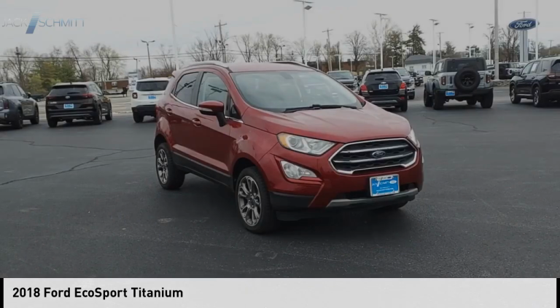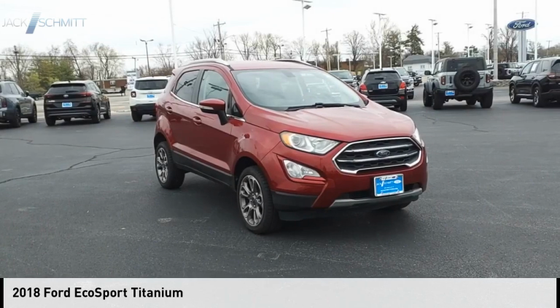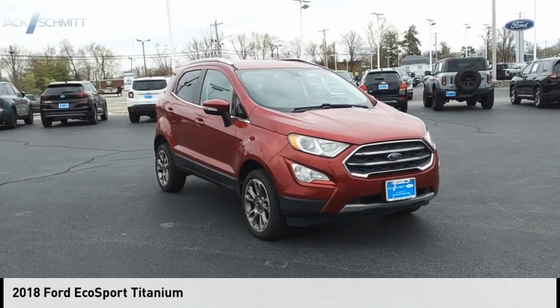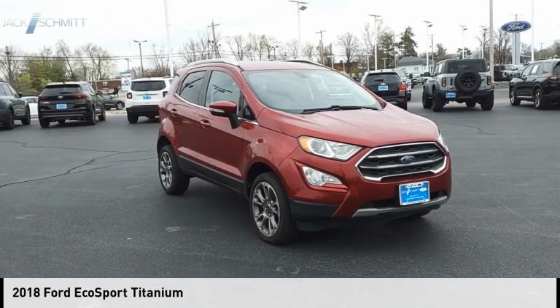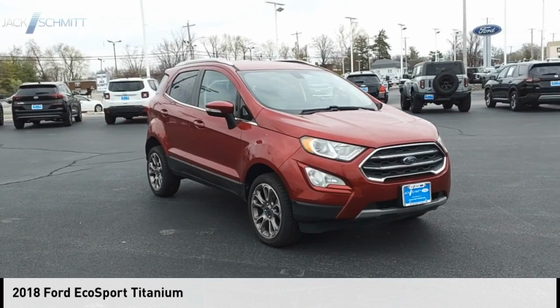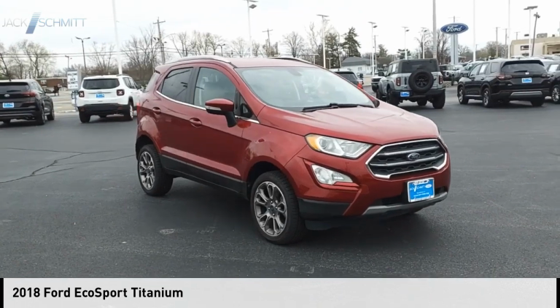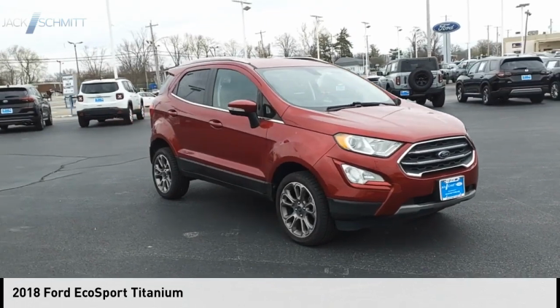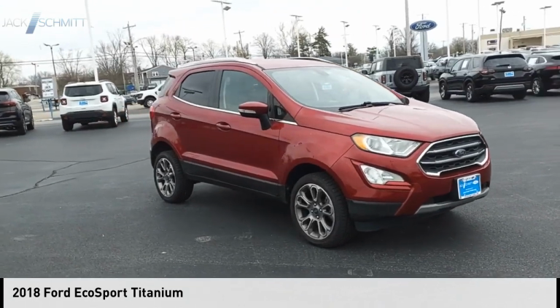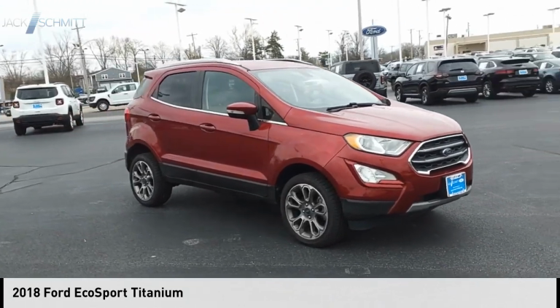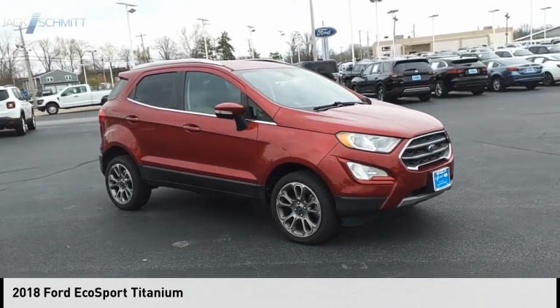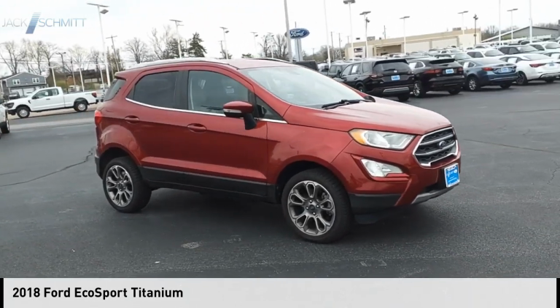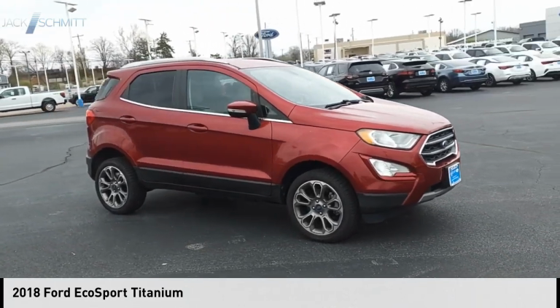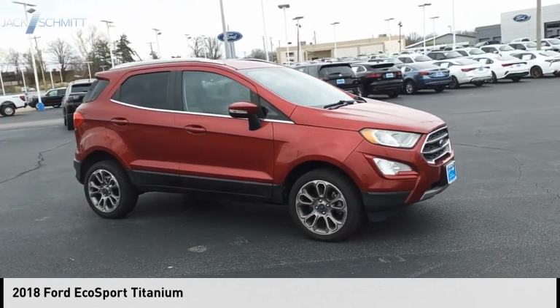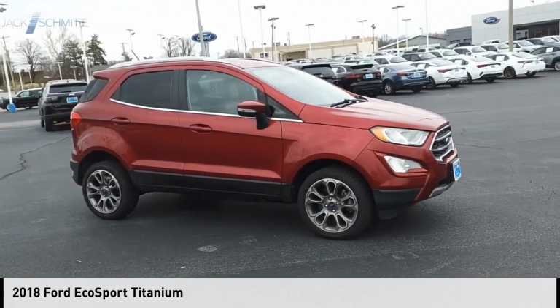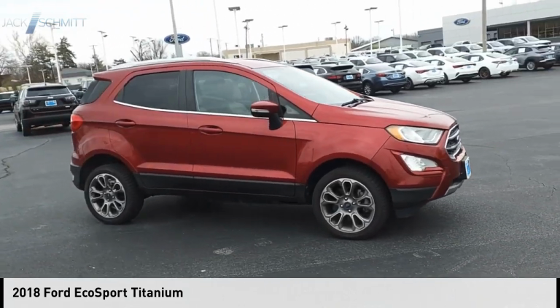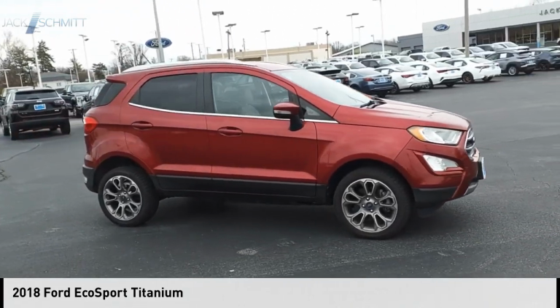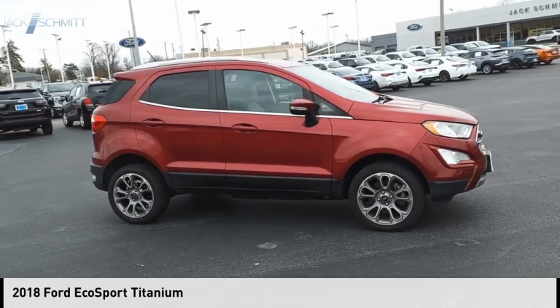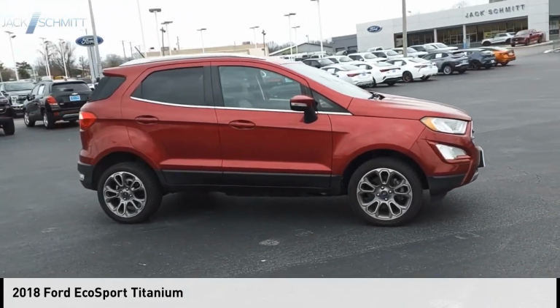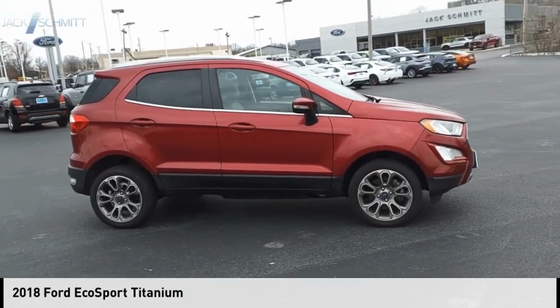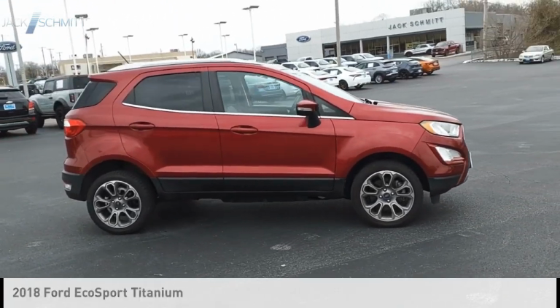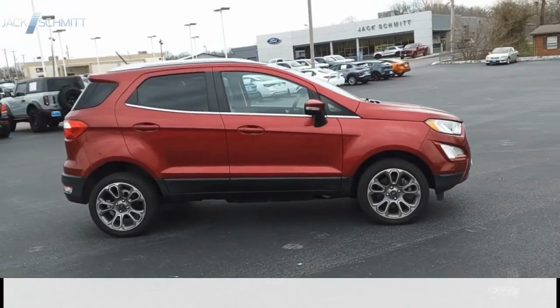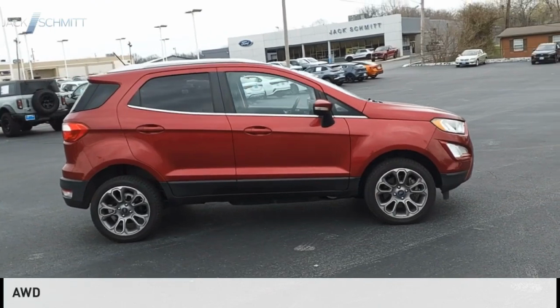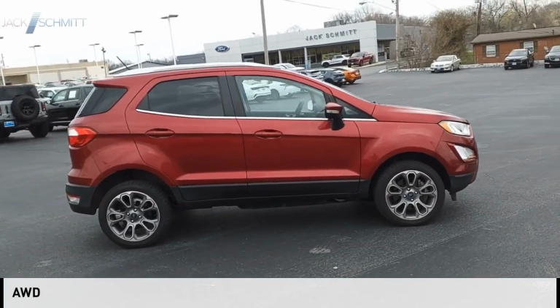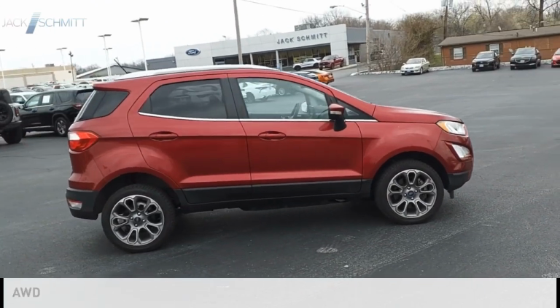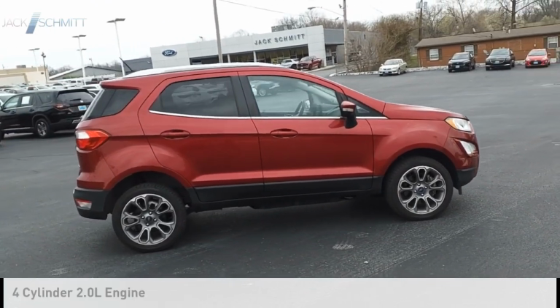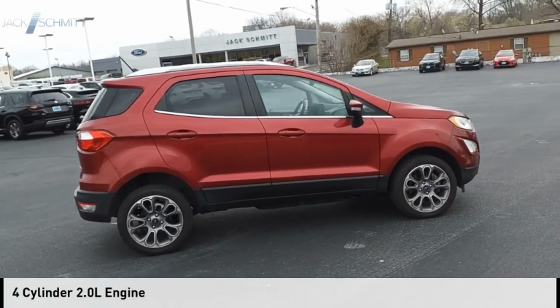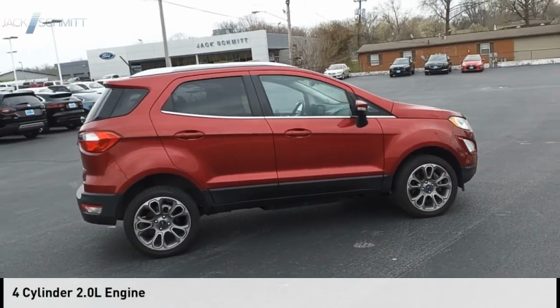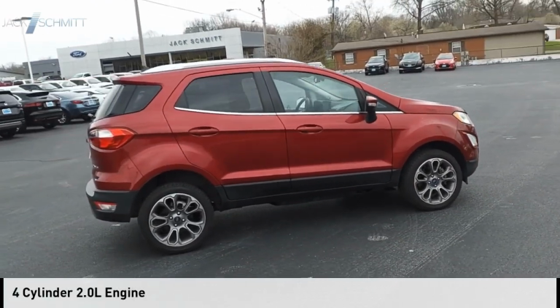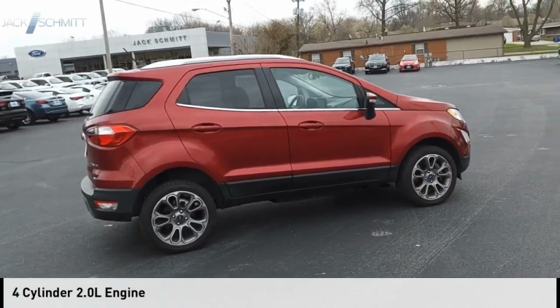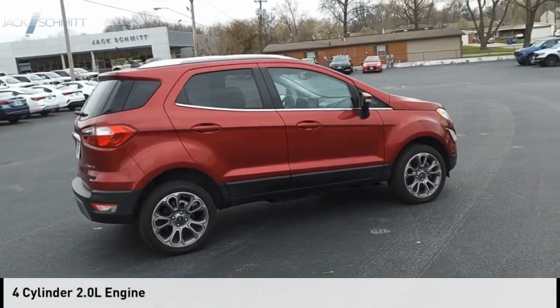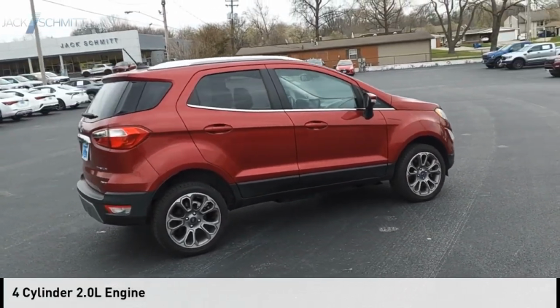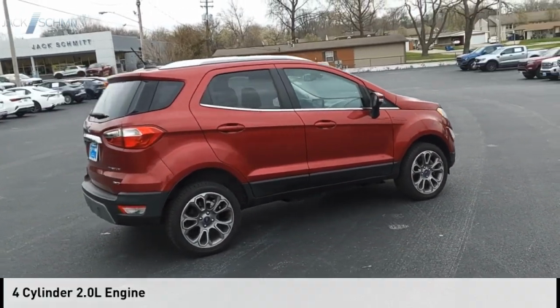Make a great choice today with the 2018 EcoSport. This vehicle is powered by an all-wheel drive, four-cylinder, 2.0 liter engine.